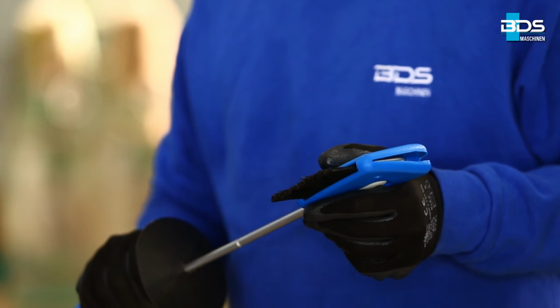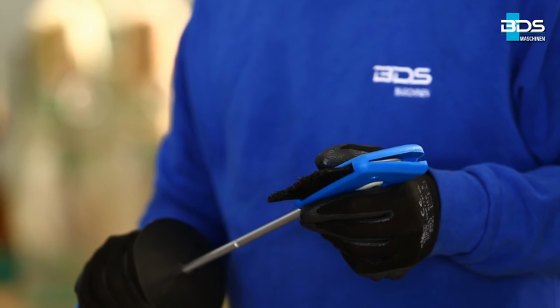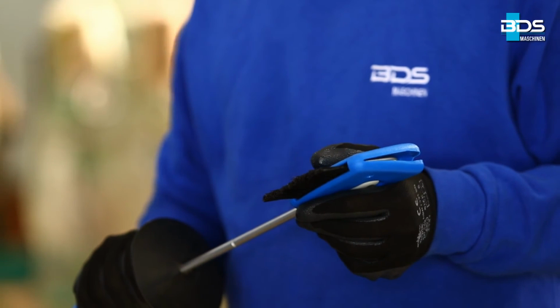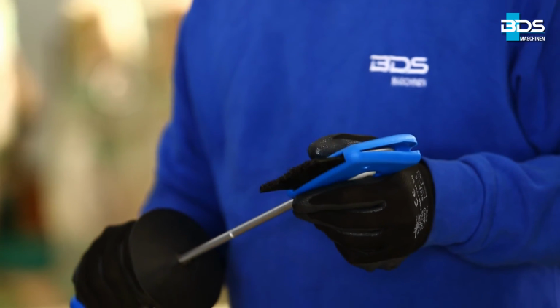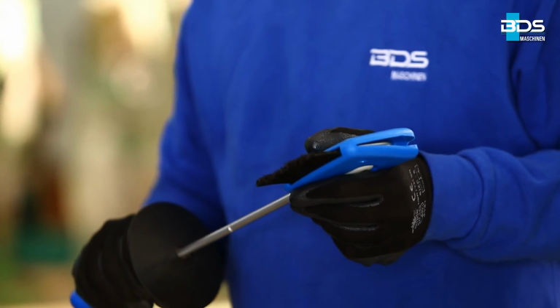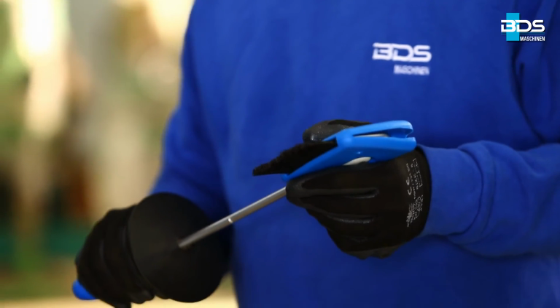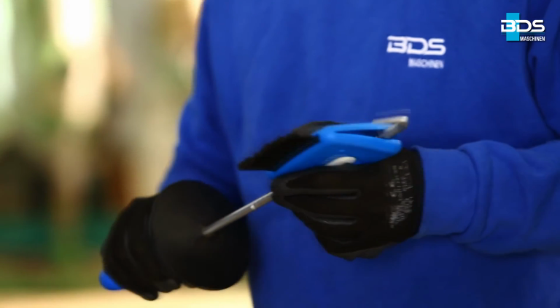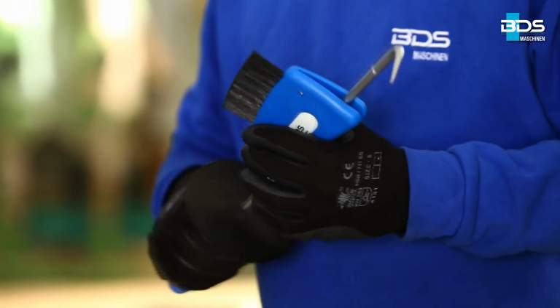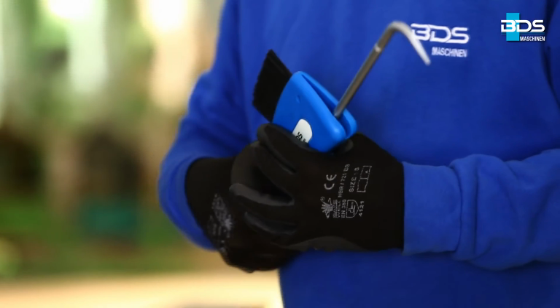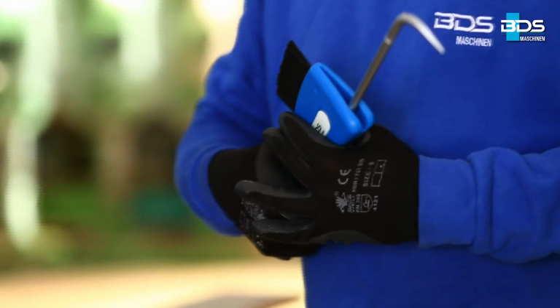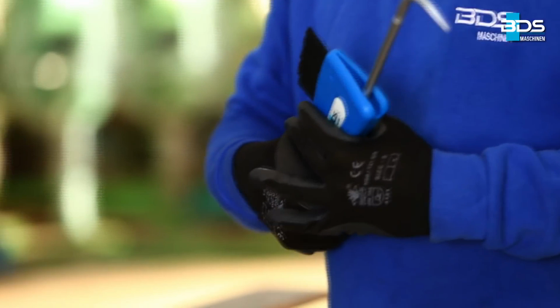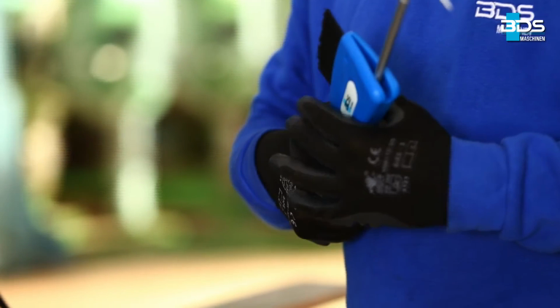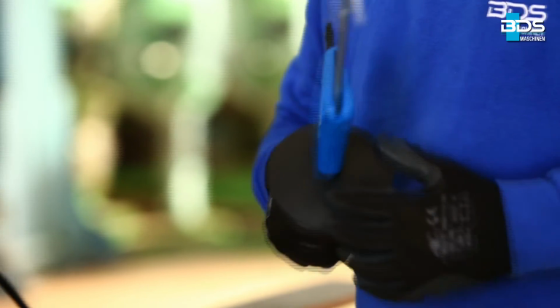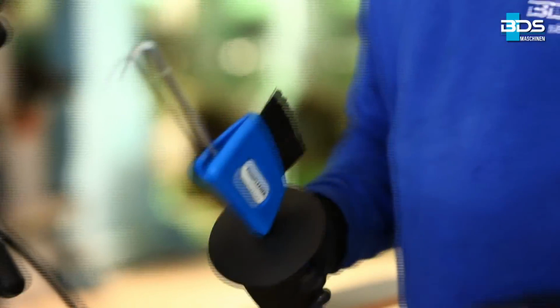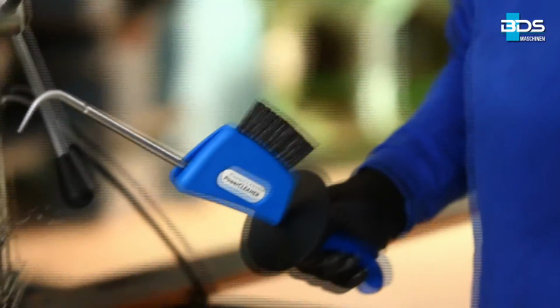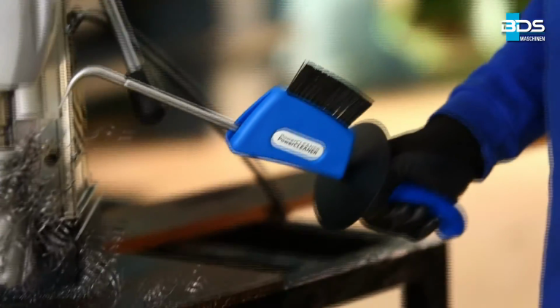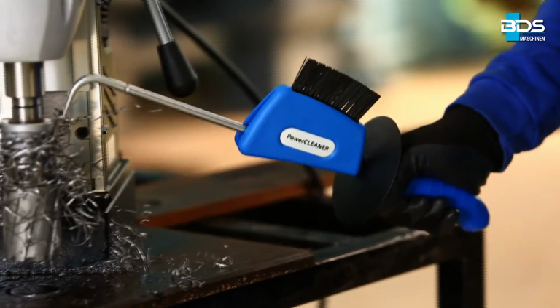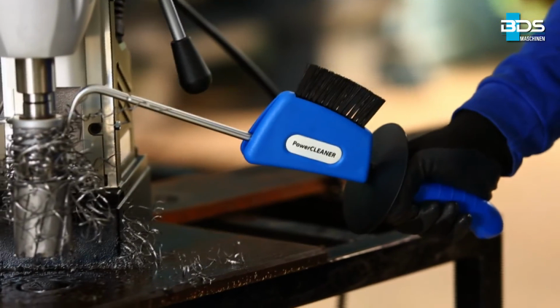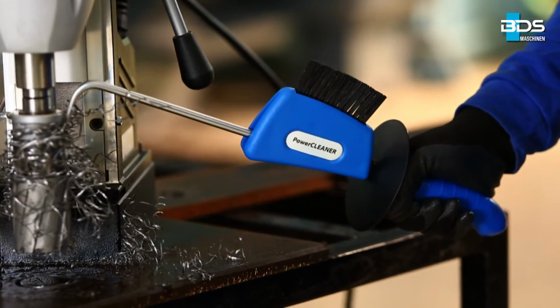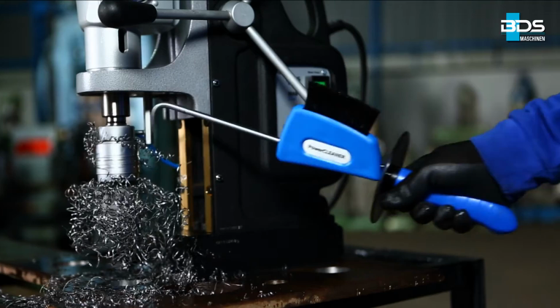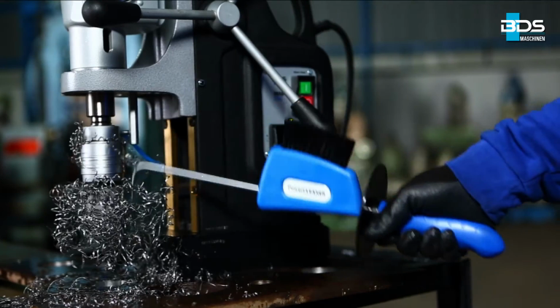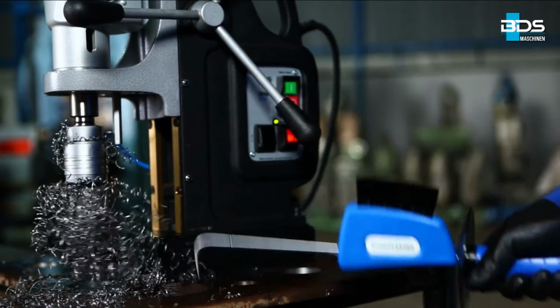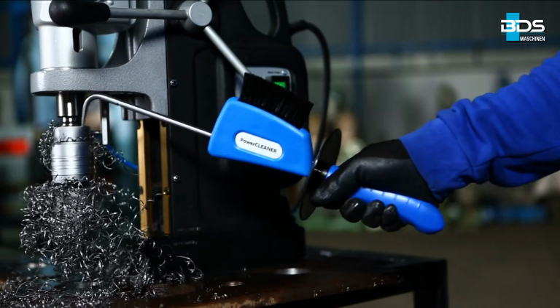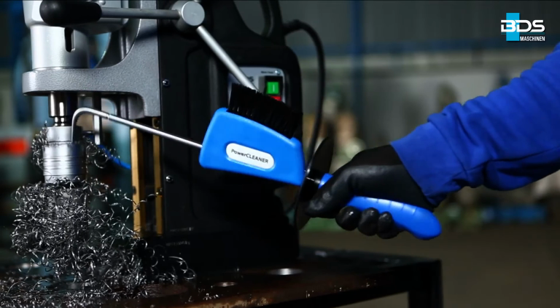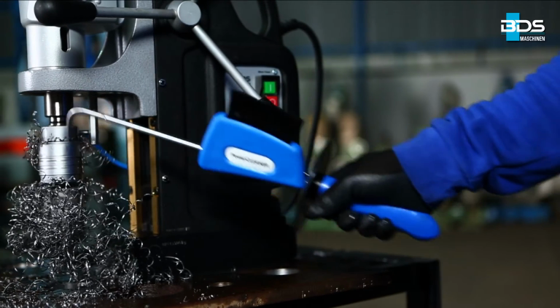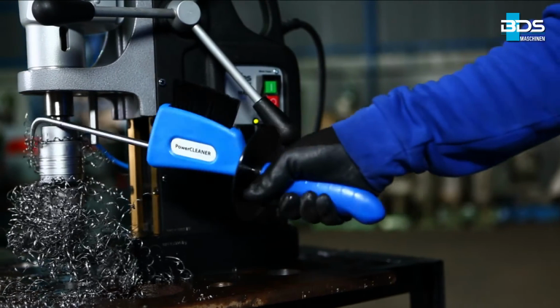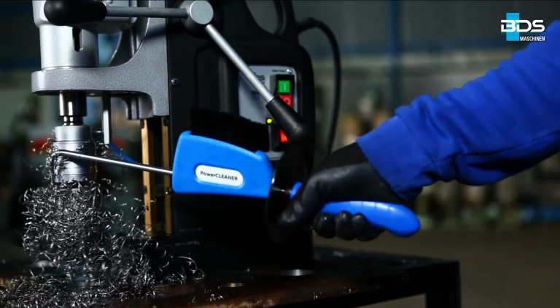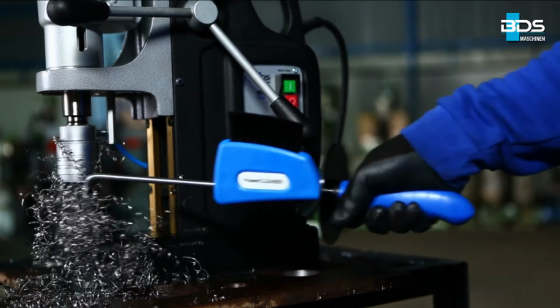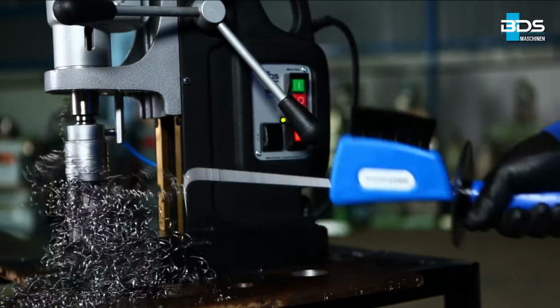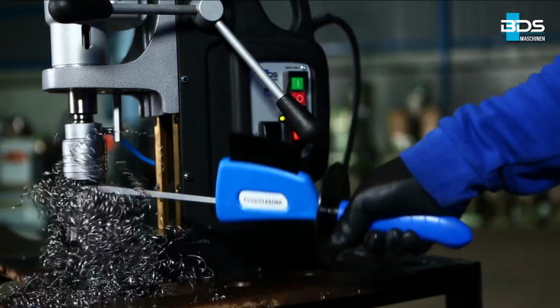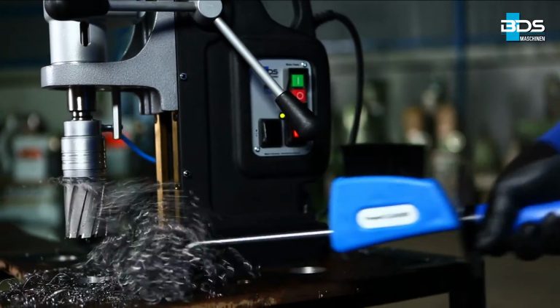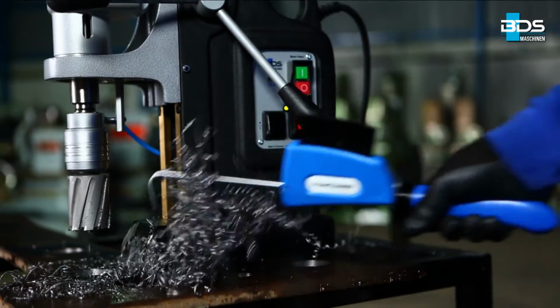First, pull the brush head back. Then, turn the brush head and lock it at the end. Now, with the help of the hook, you can remove the metal swarf from the cutting tool.